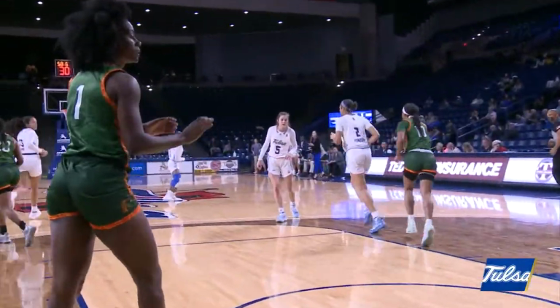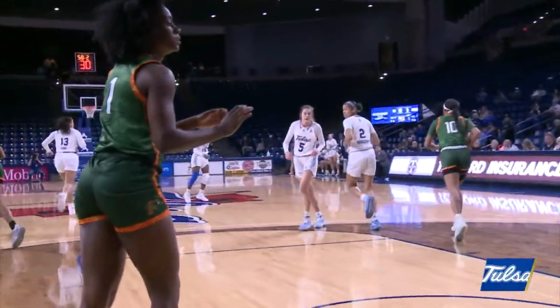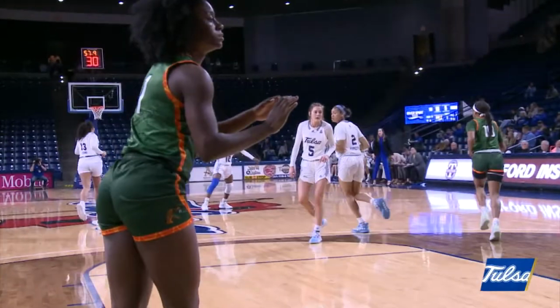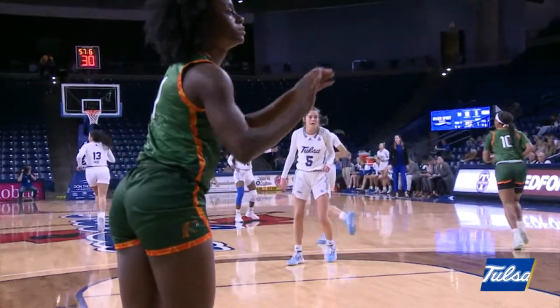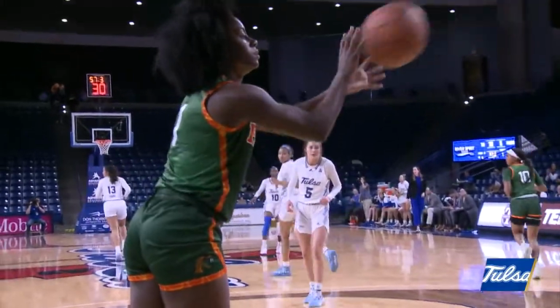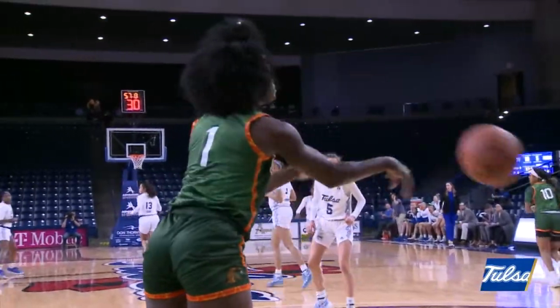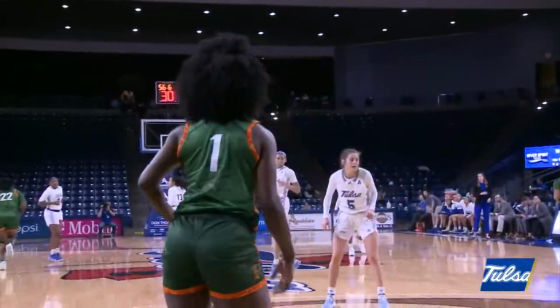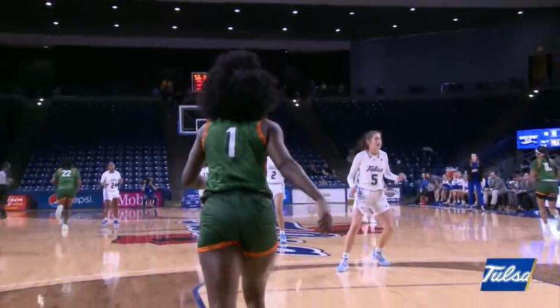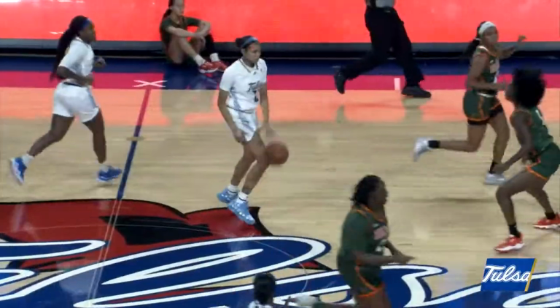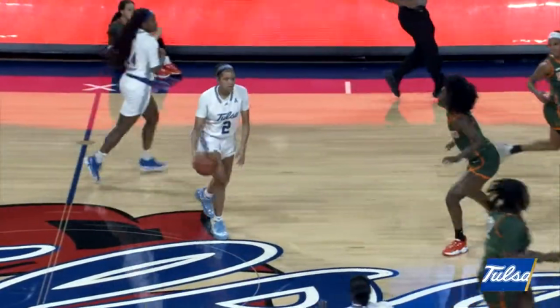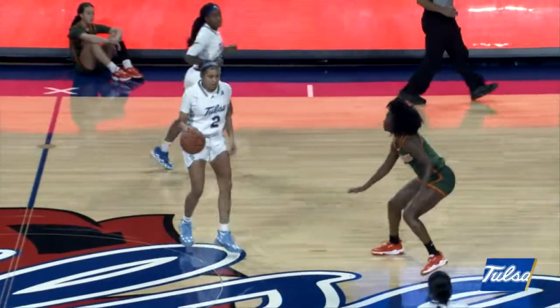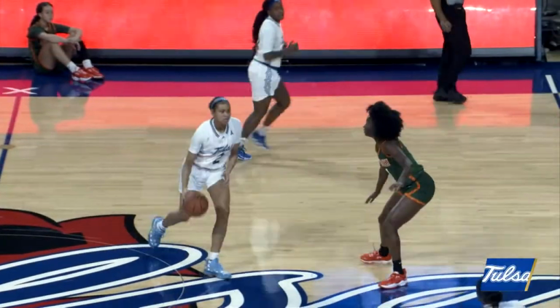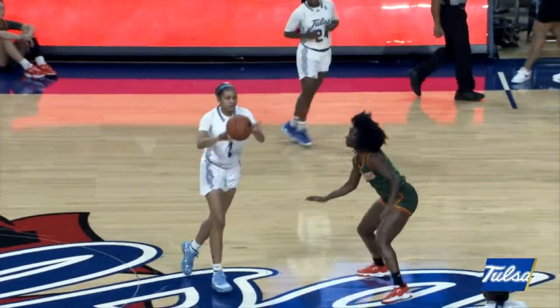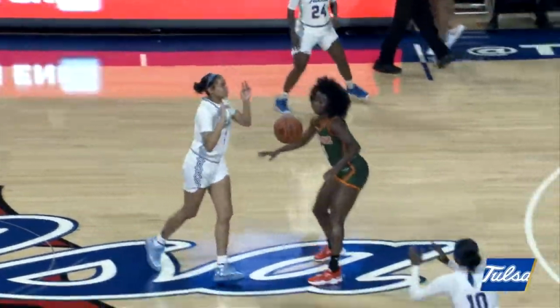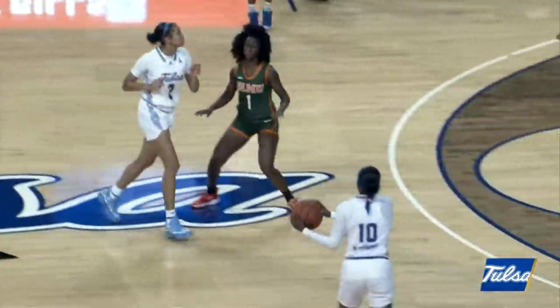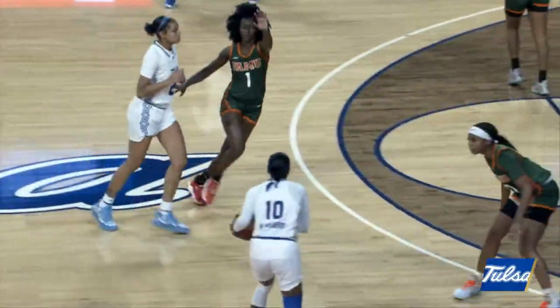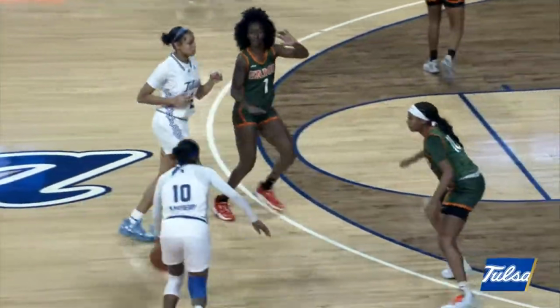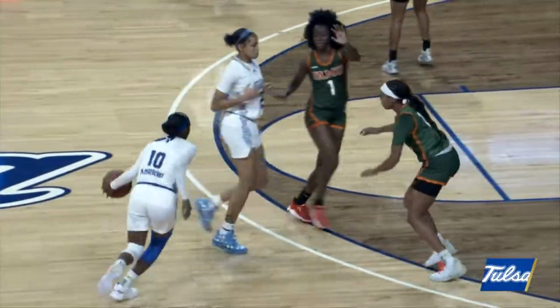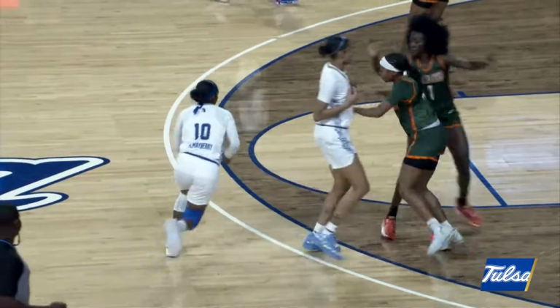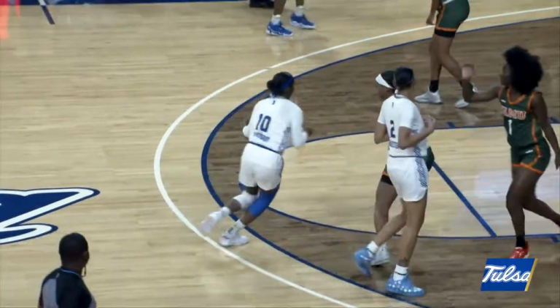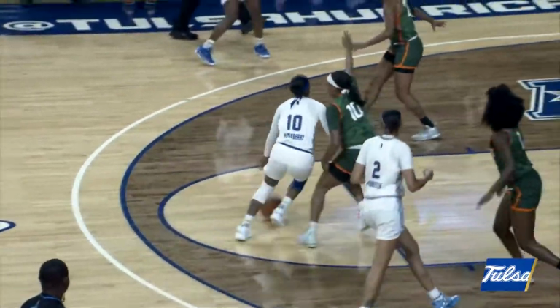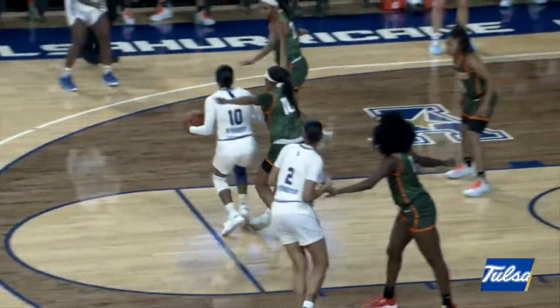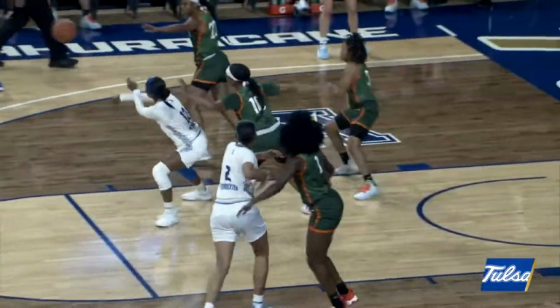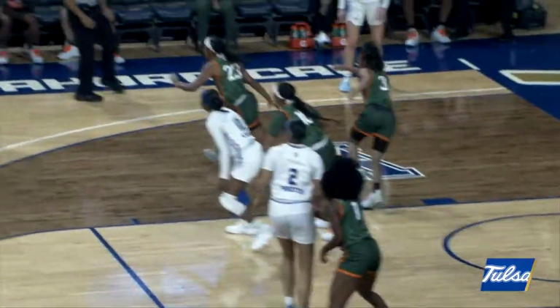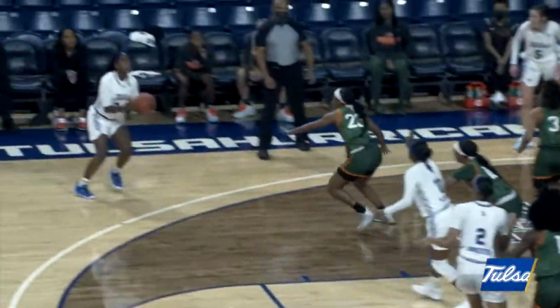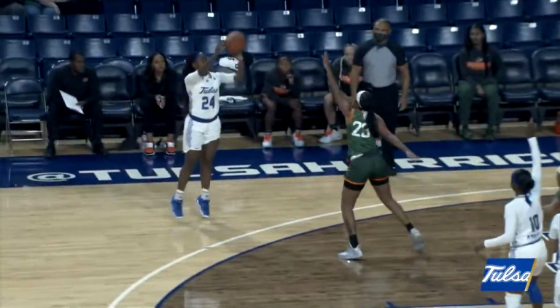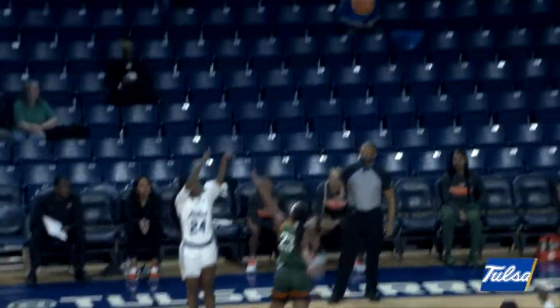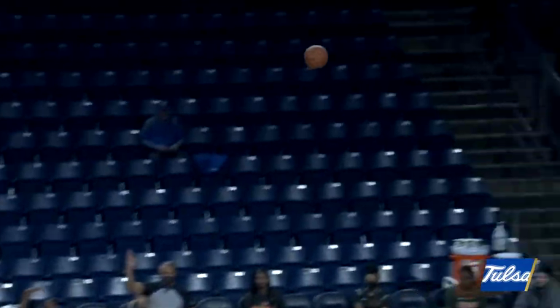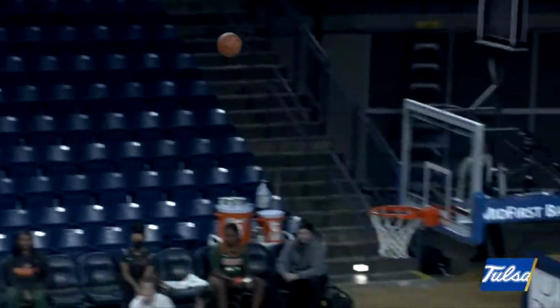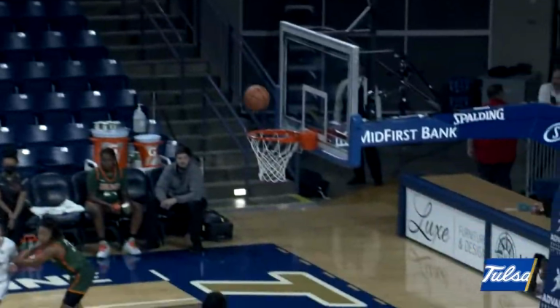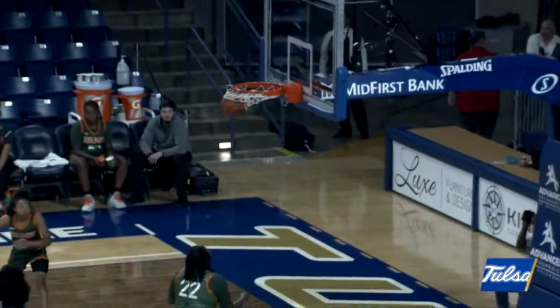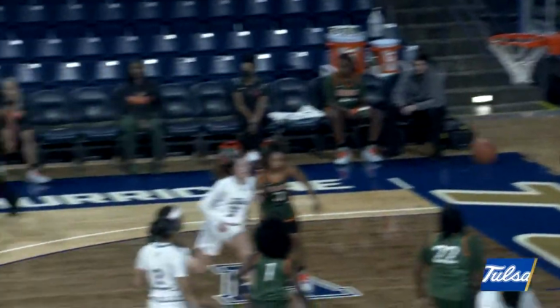Able to find Poindexter for the easy lay-in left side. Tulsa off the floor, doesn't have the numbers, and smartly passes it back out to Maya. Maya looking to drive, kicks it back out — Maddie Washington for 3. Yes!